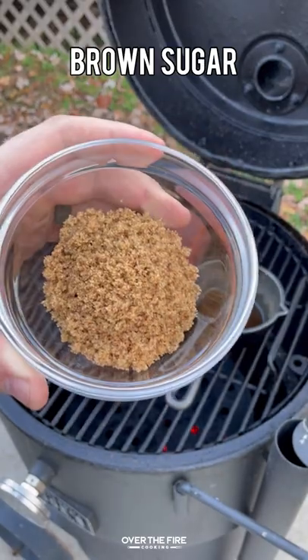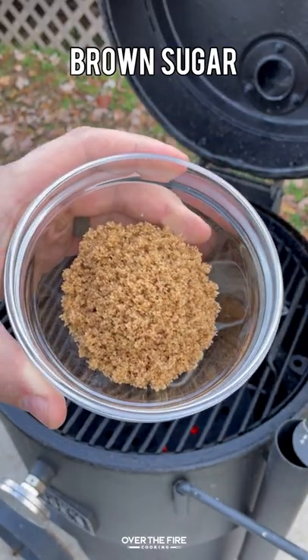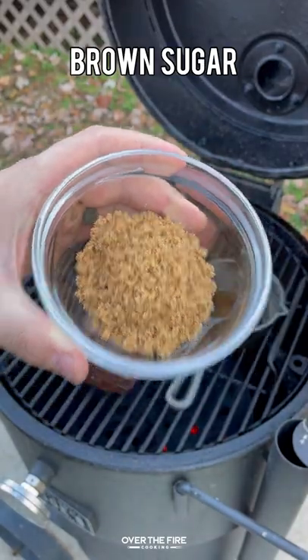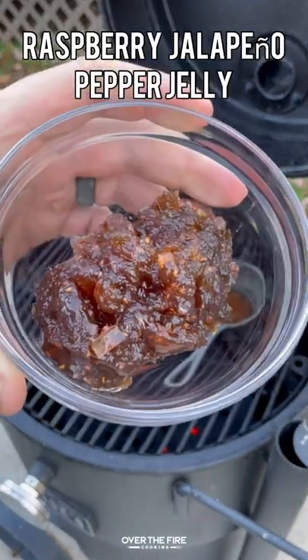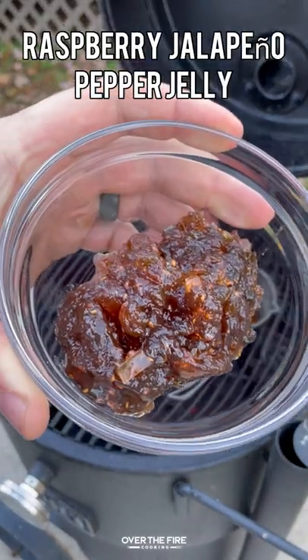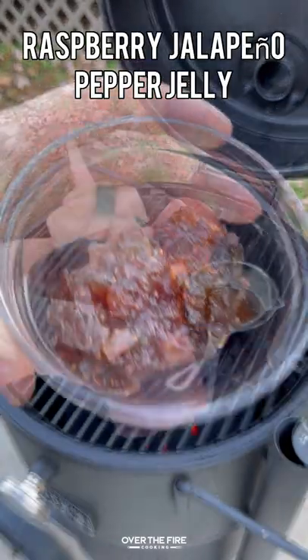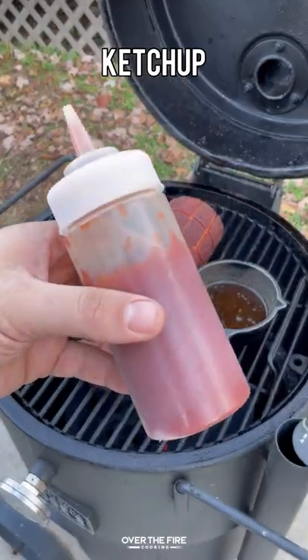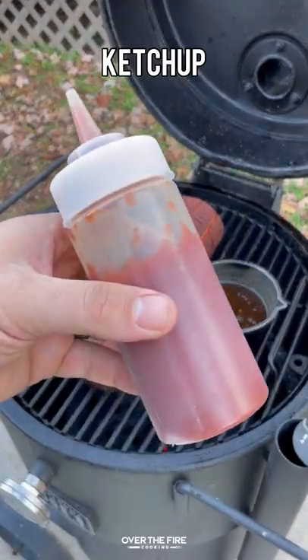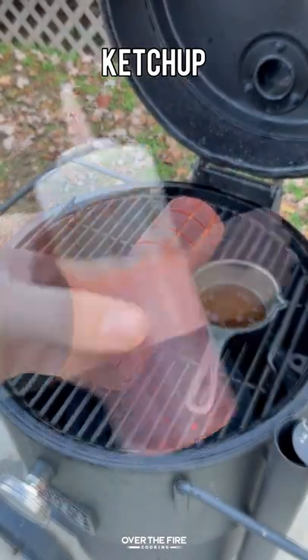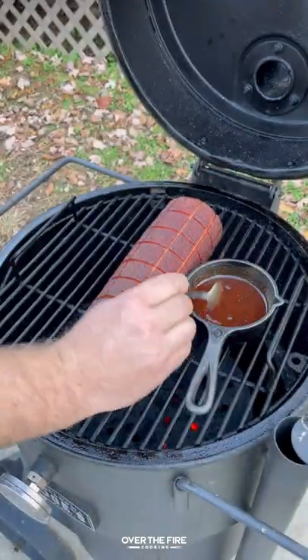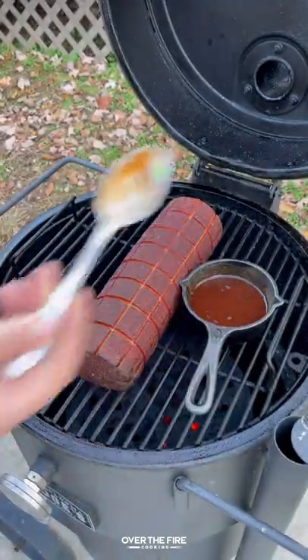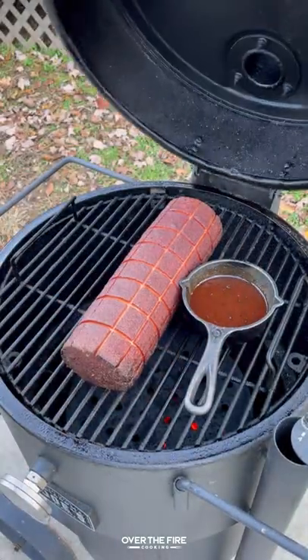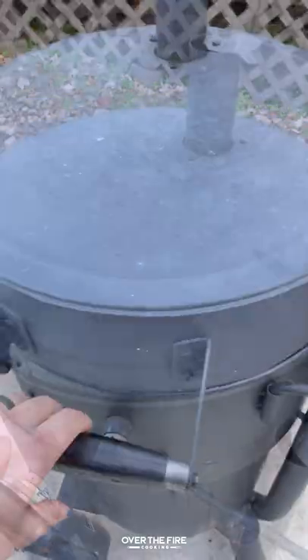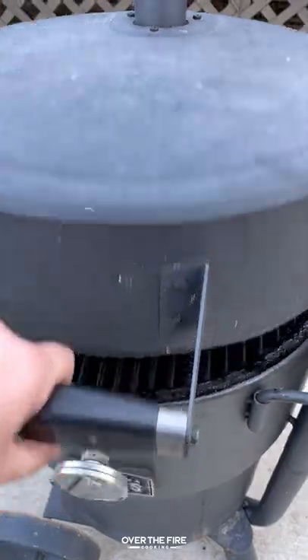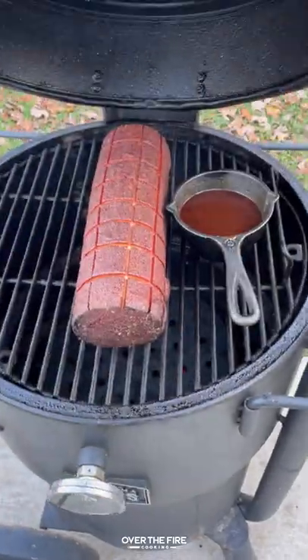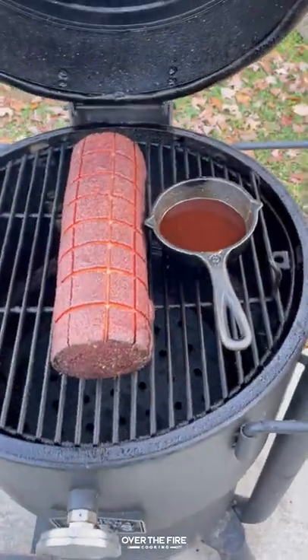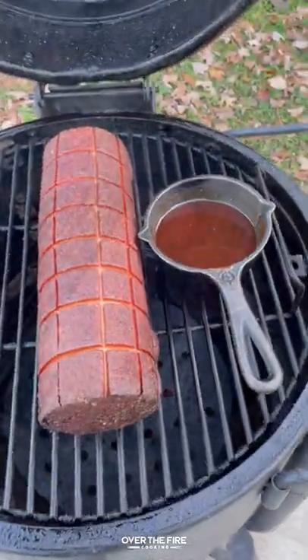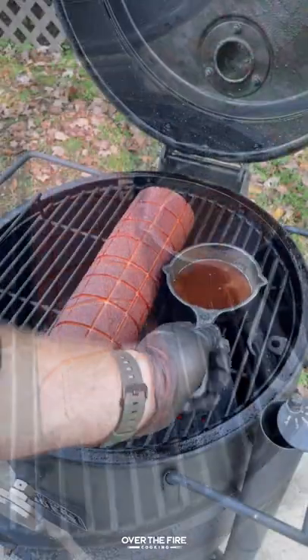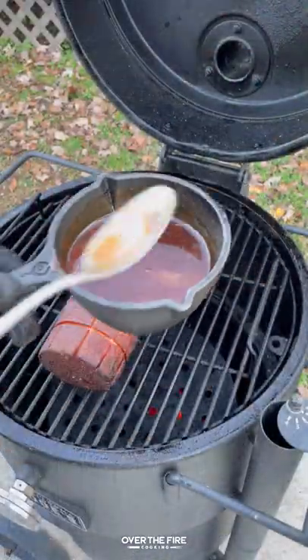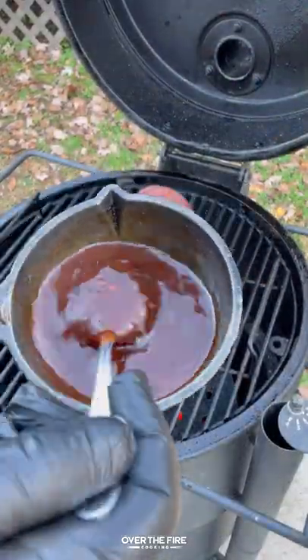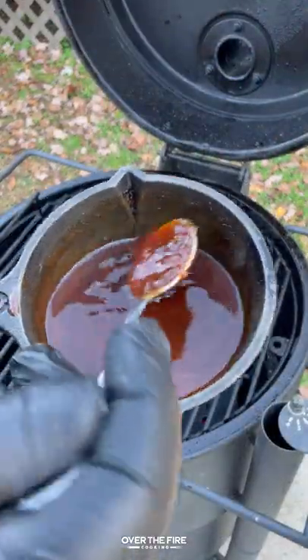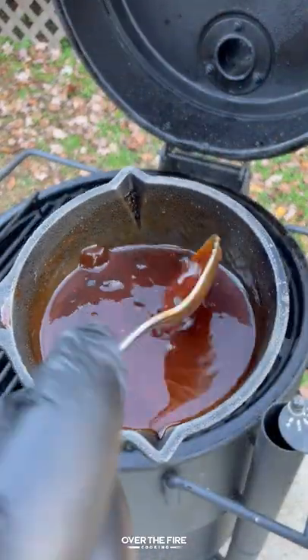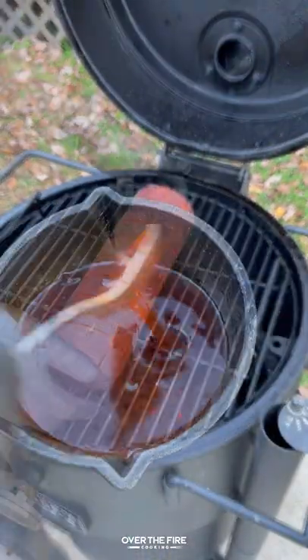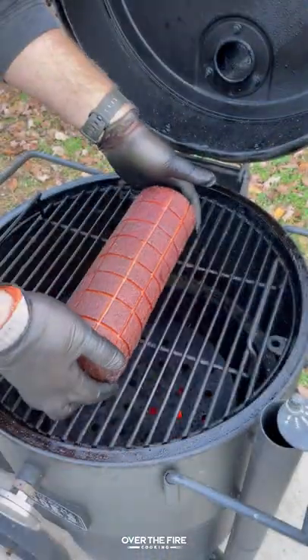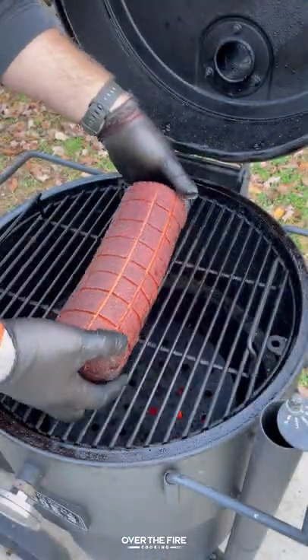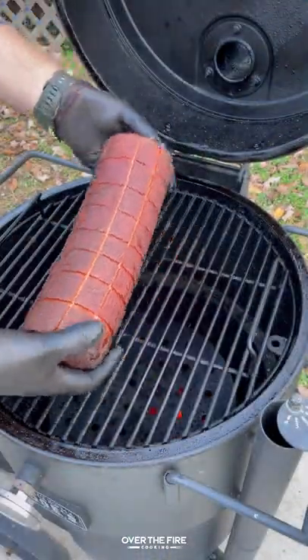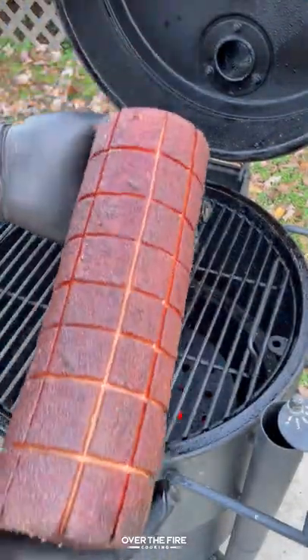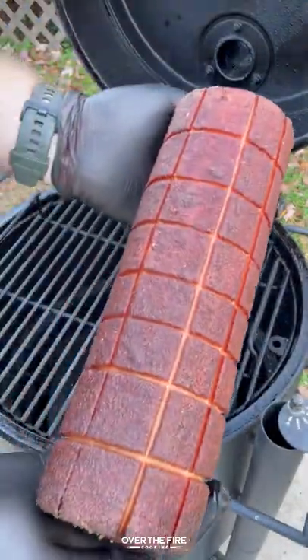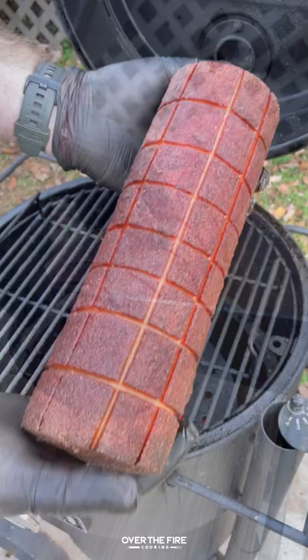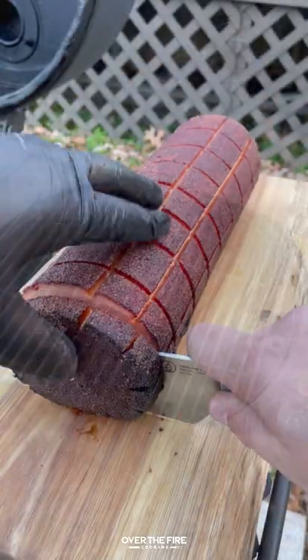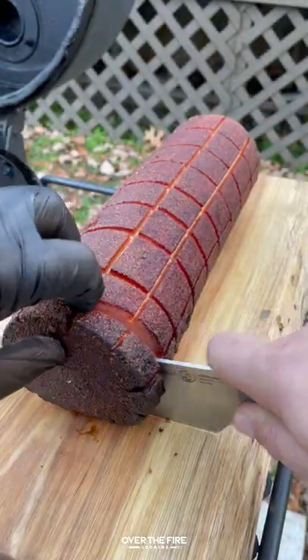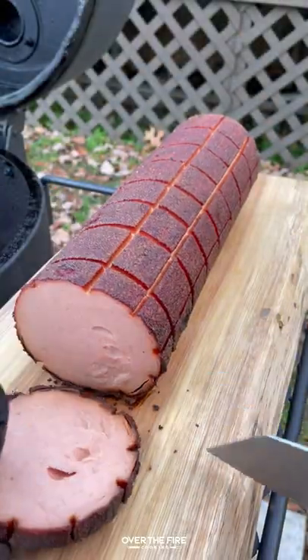Next, I'm going to make a sweet and spicy barbecue sauce. Mix that all together. Once the bologna and the sauce are ready to go, pull it off. I'm going to let that bologna rest.